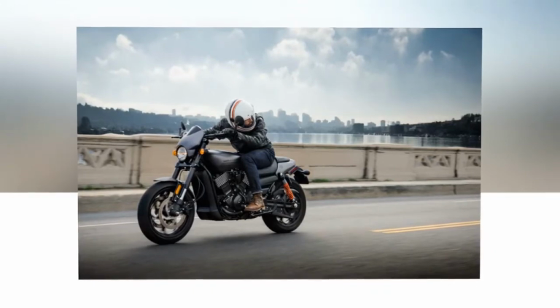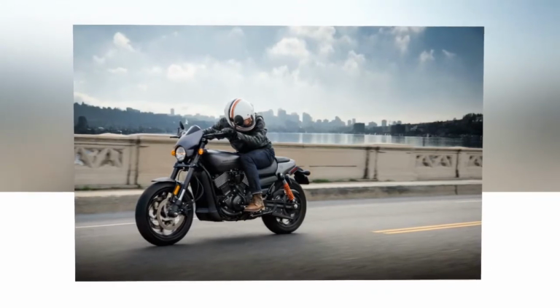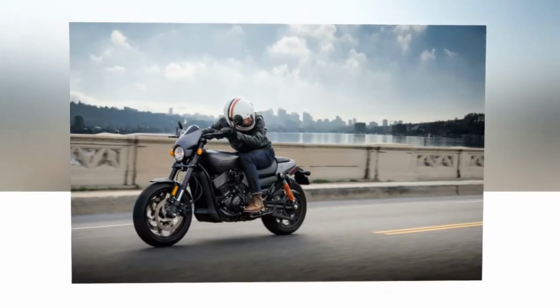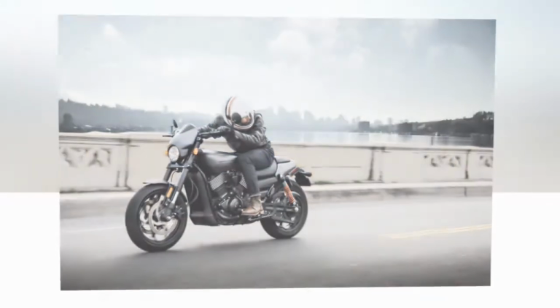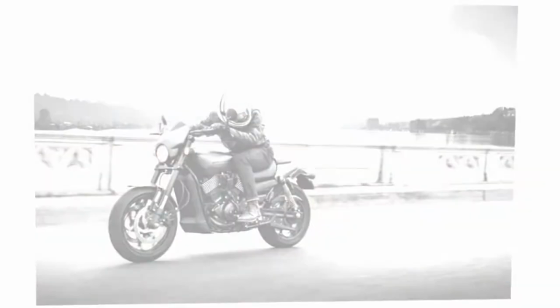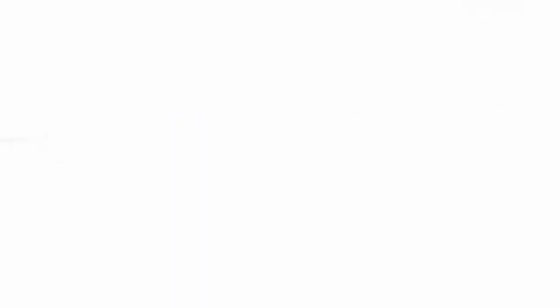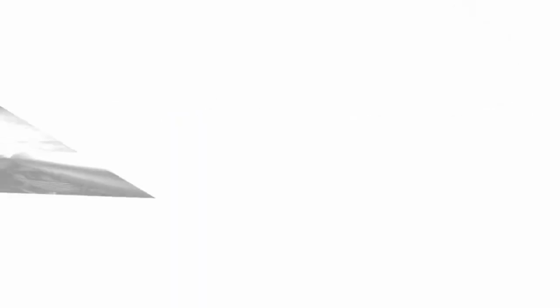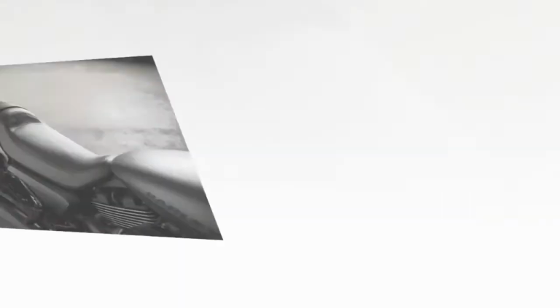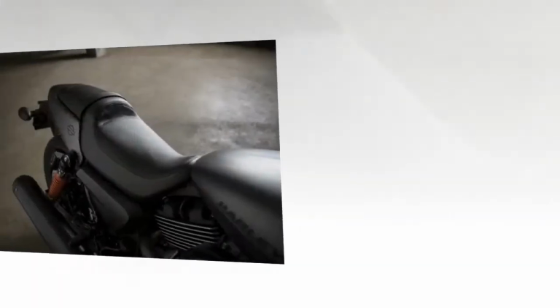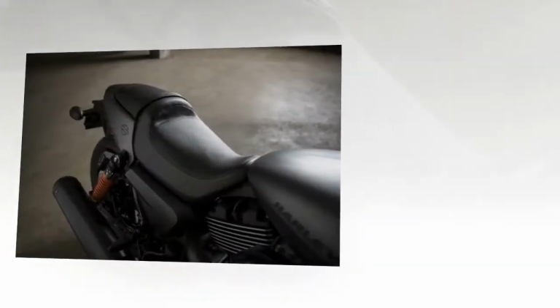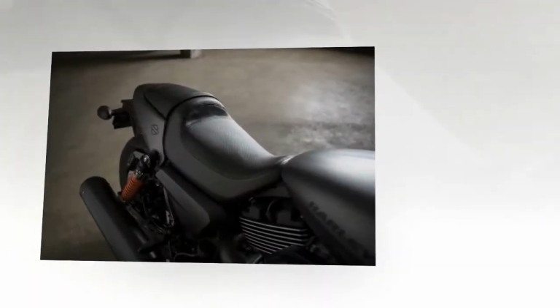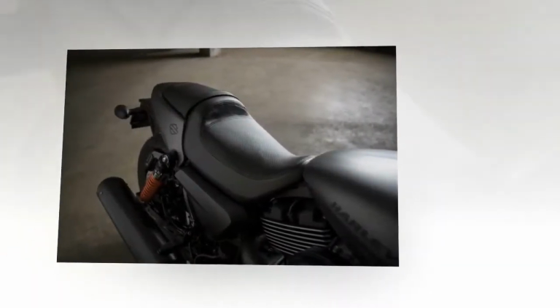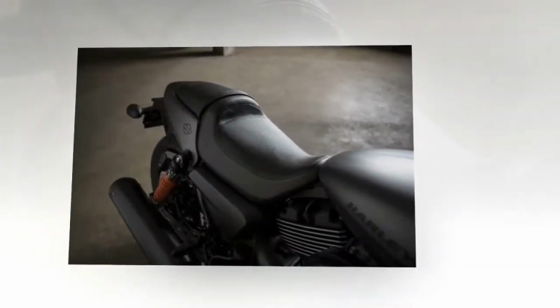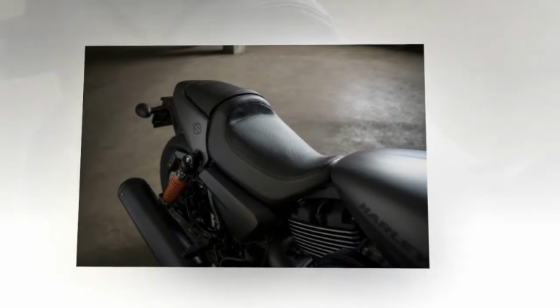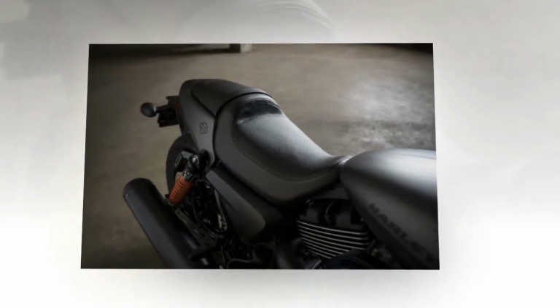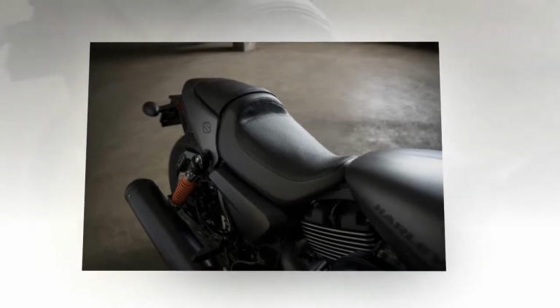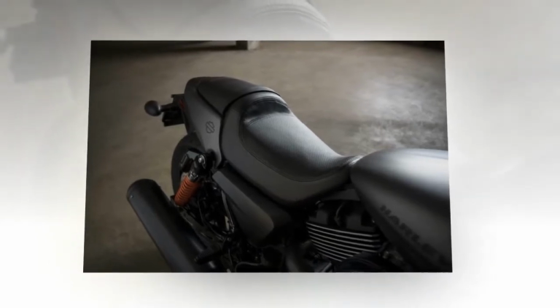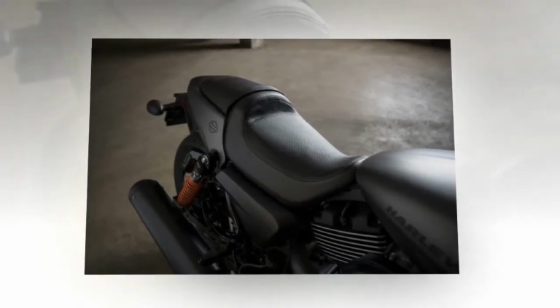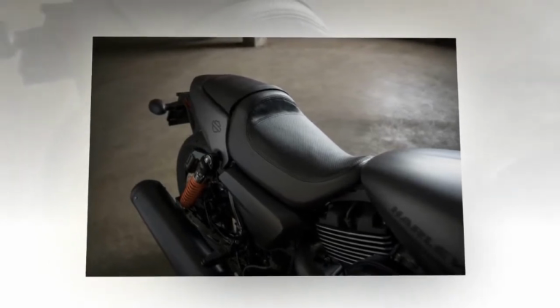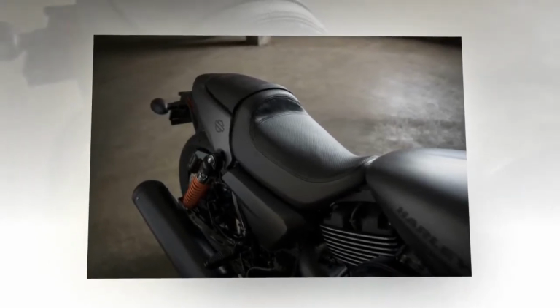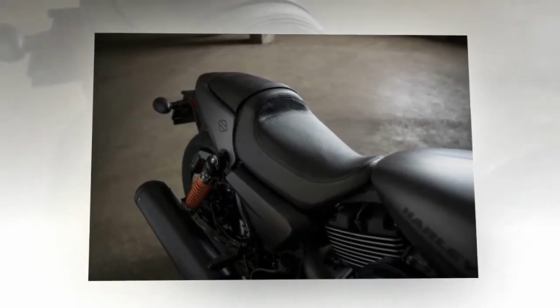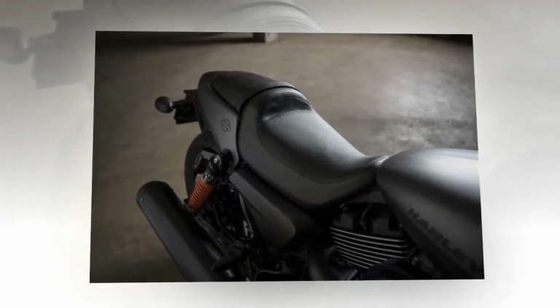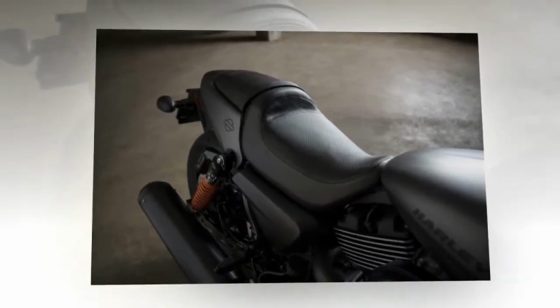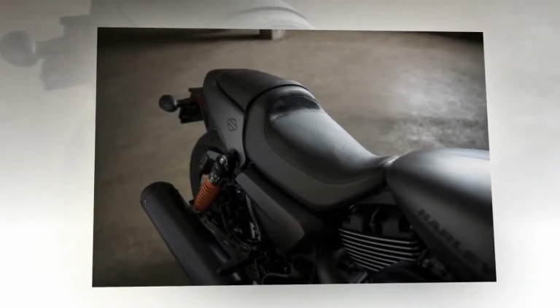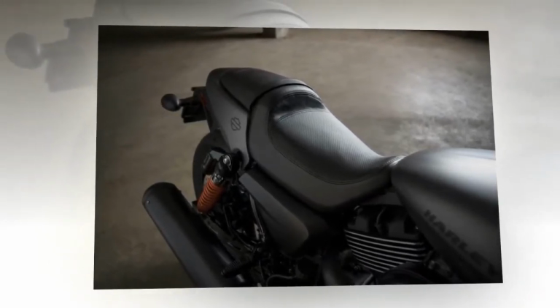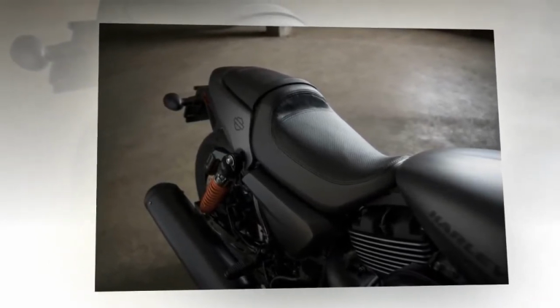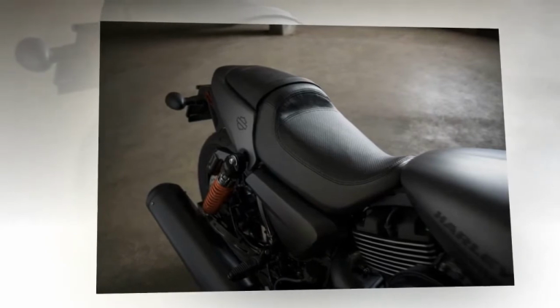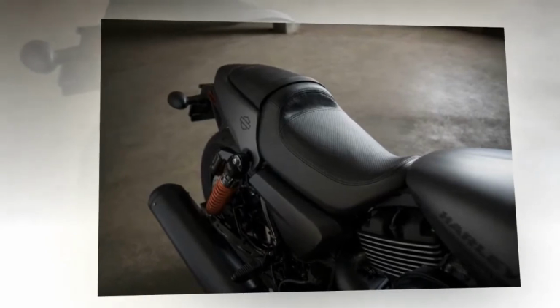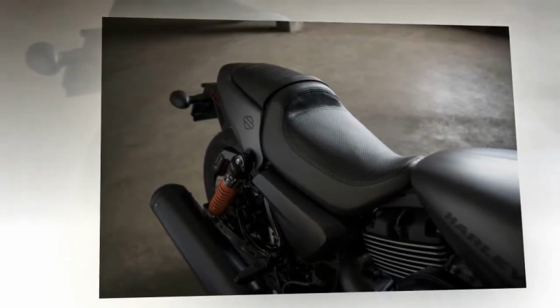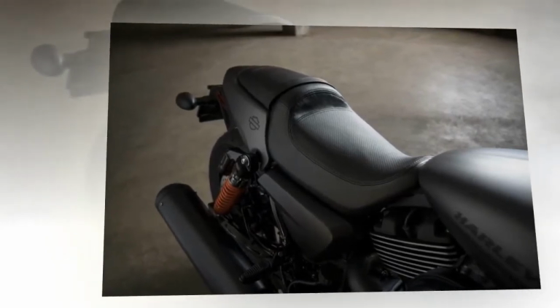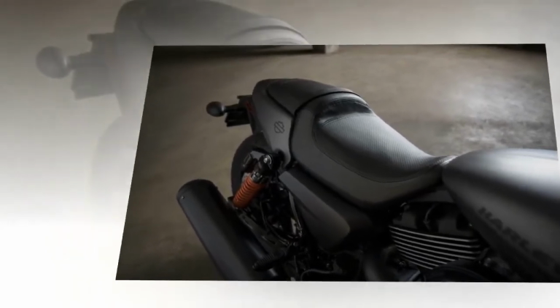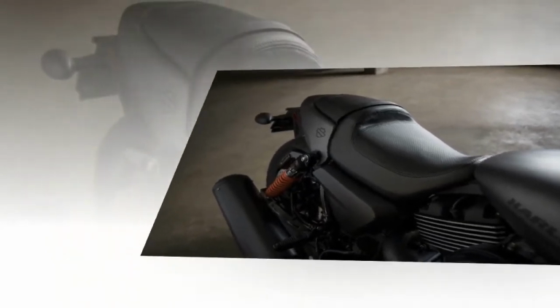We'll be on hand to test ride the new Street Rod when that happens next week, but for now we'll go over all of the mechanical highlights and improvements over the Street 750 that were released today by HD.